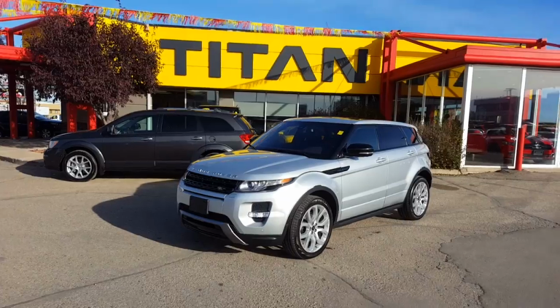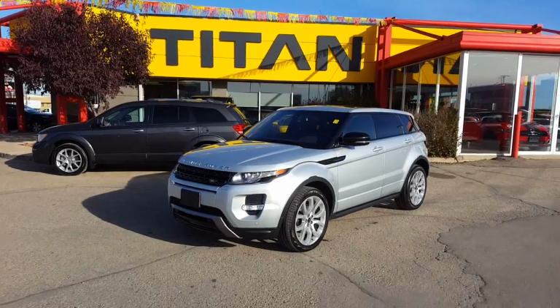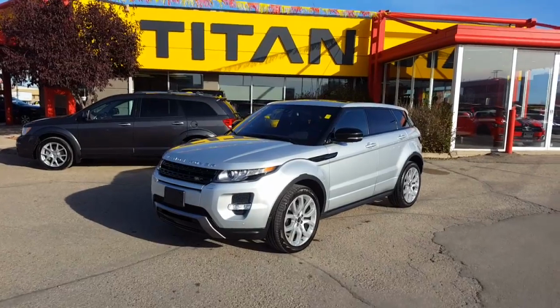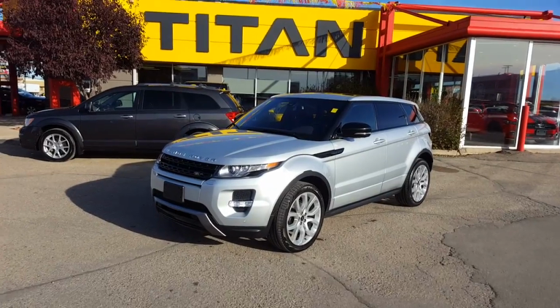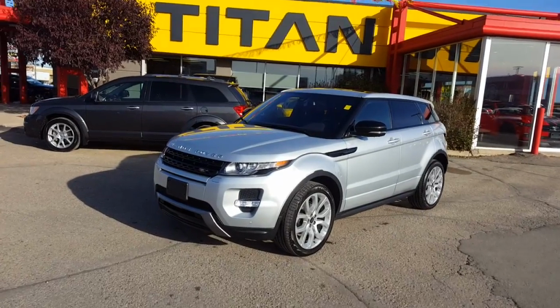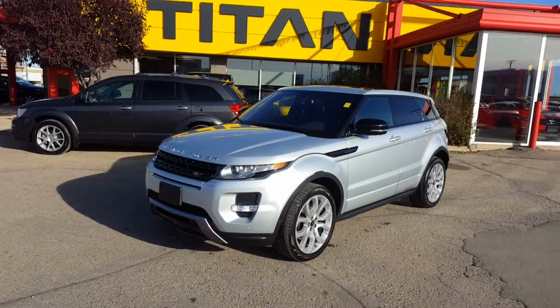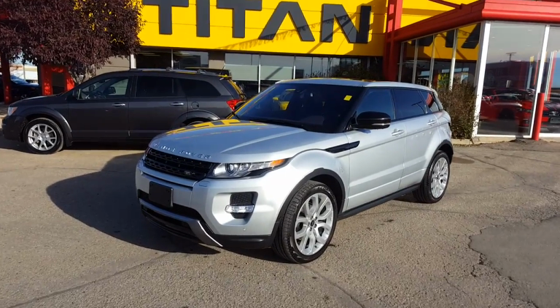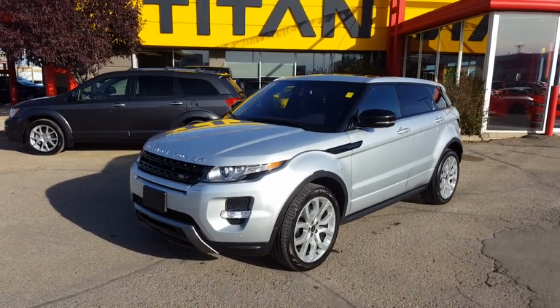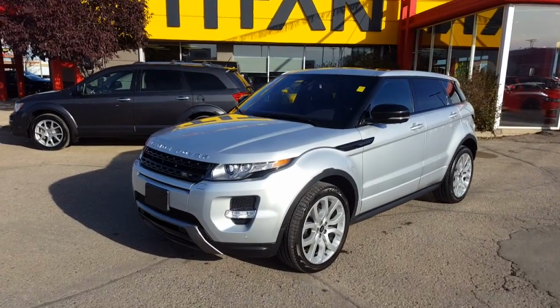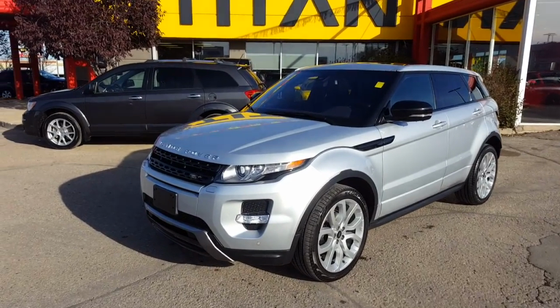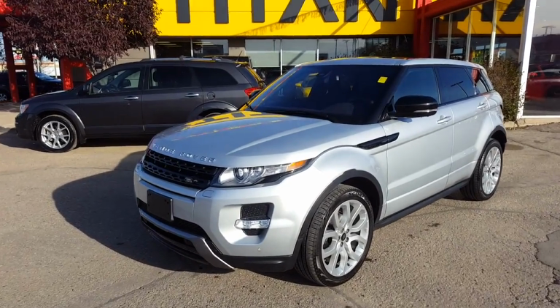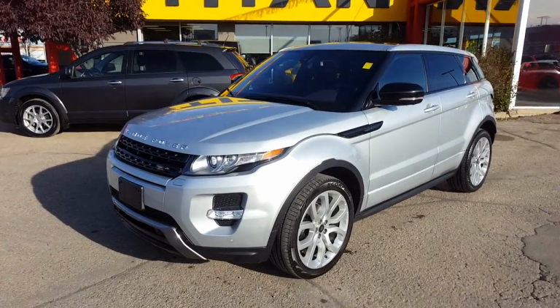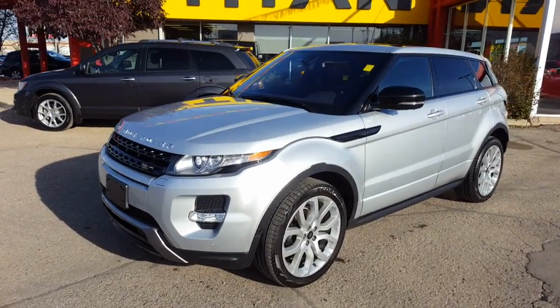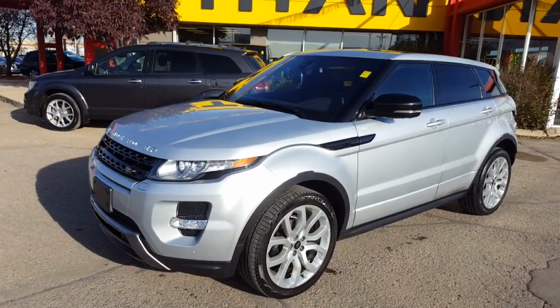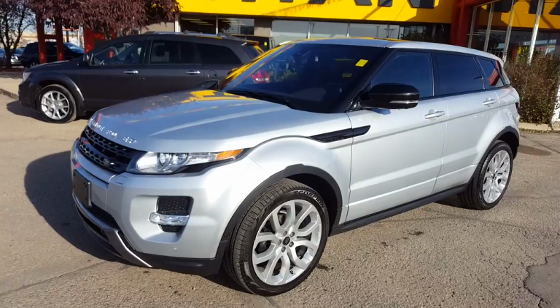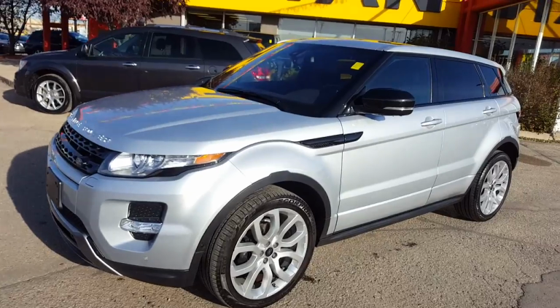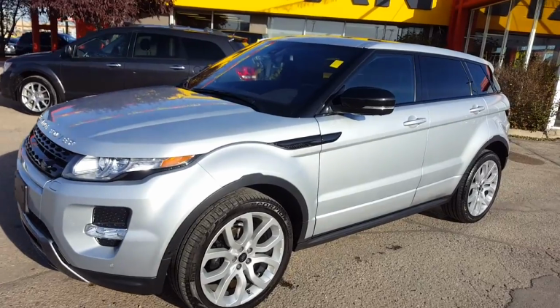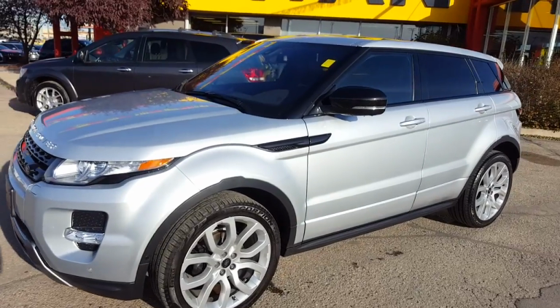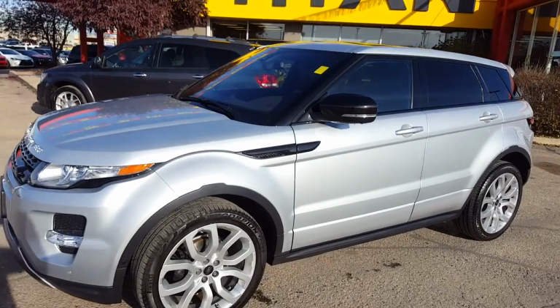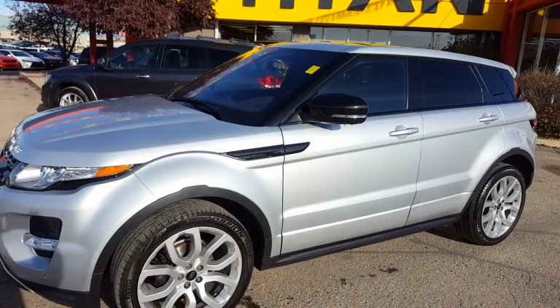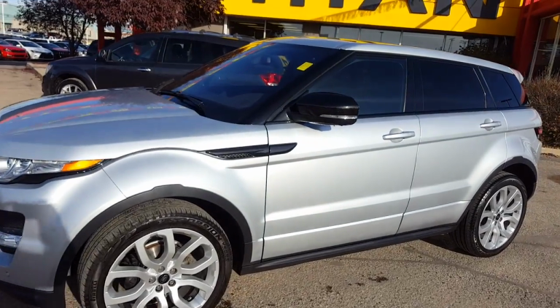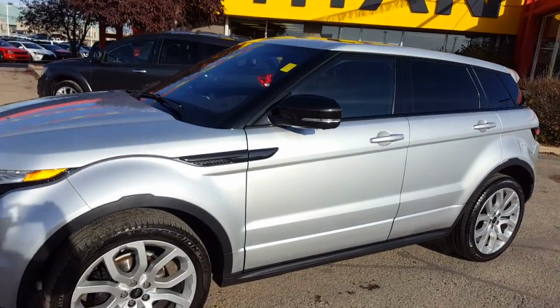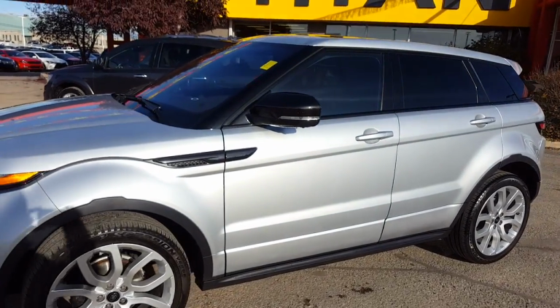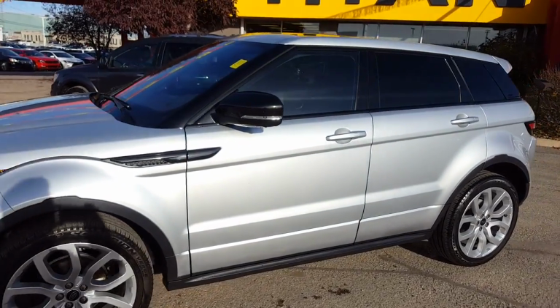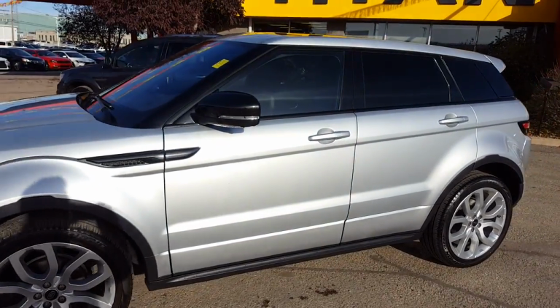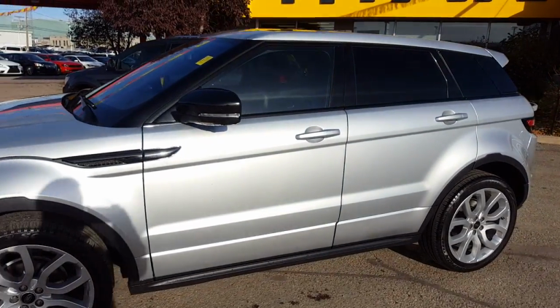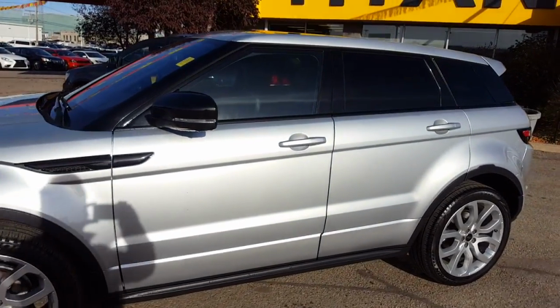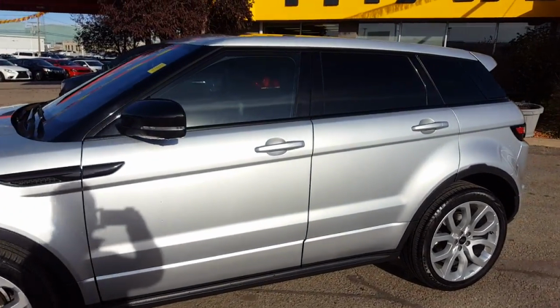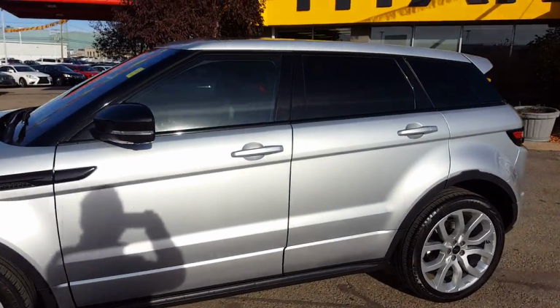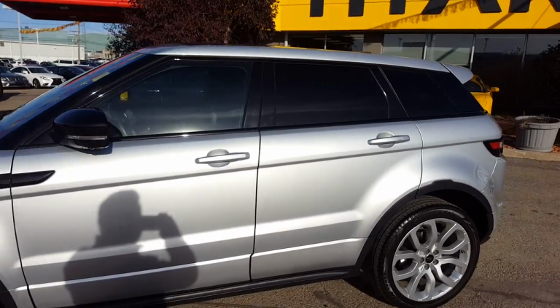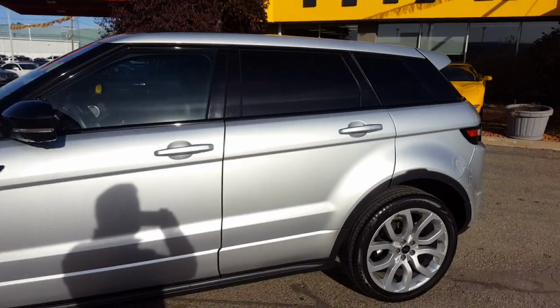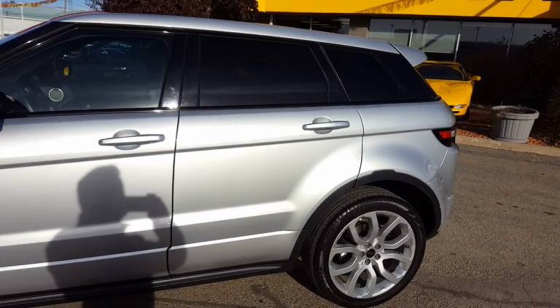Good afternoon Parth, I'm Randy from Titan Automotive. This is the 2013 Range Rover Evoque Dynamic that you're inquiring about. I took the liberty of getting it detailed here for you so I can send you a quick little video. I know pictures do not do this vehicle justice.